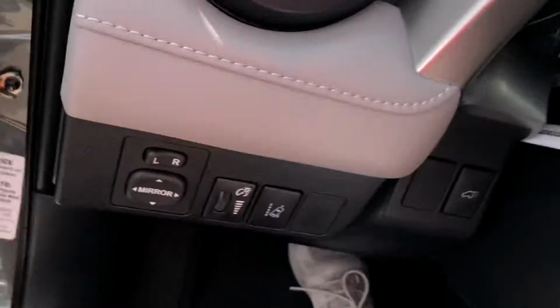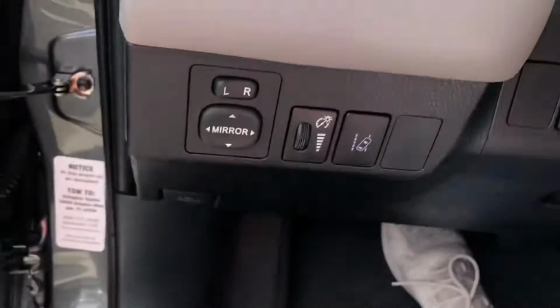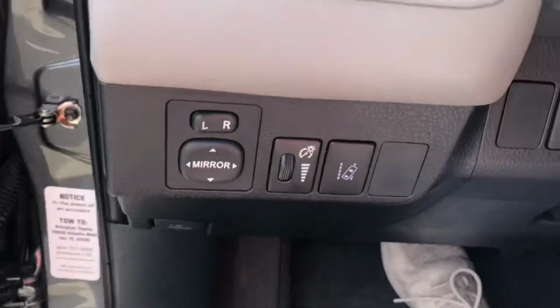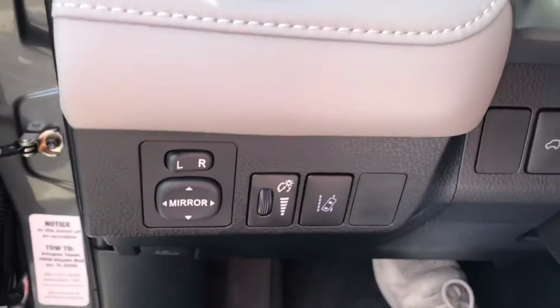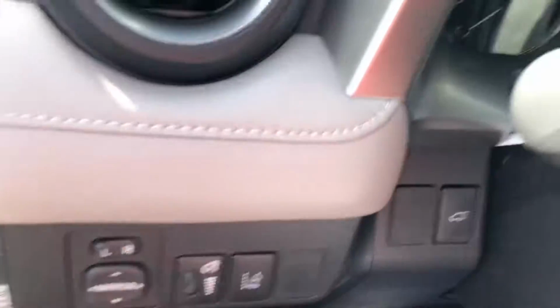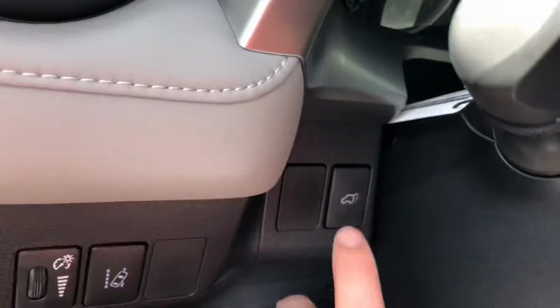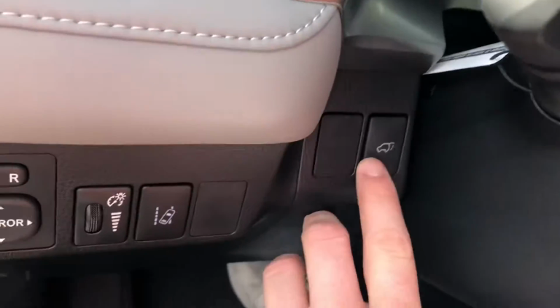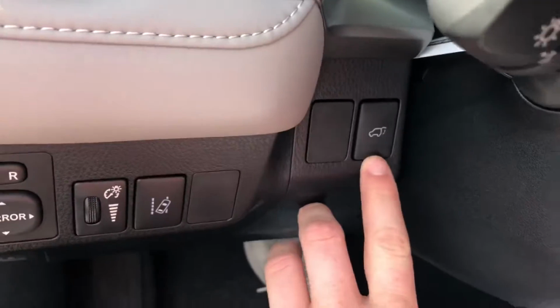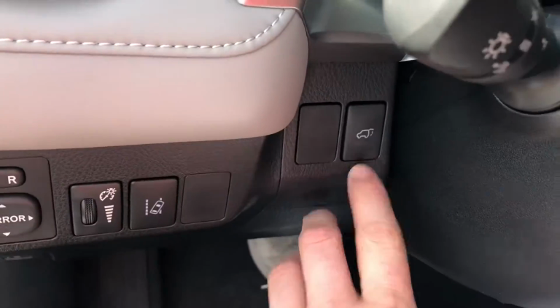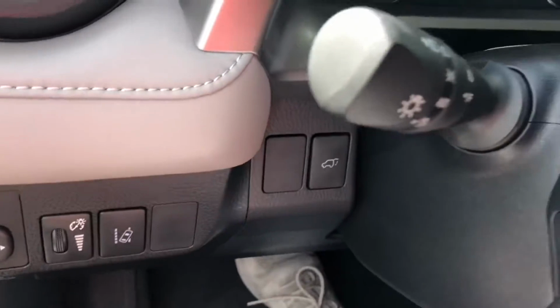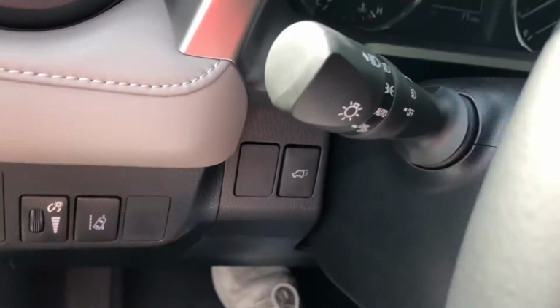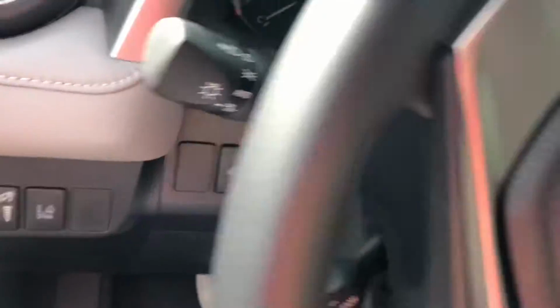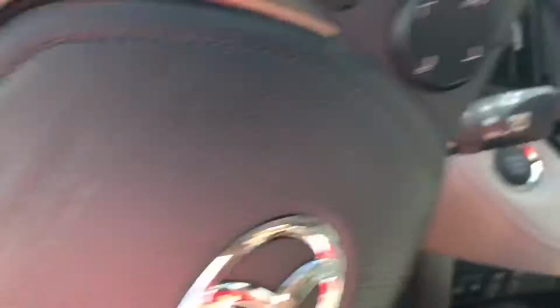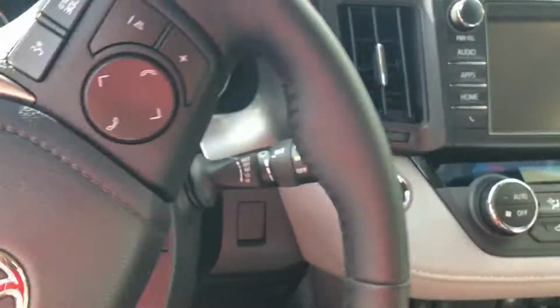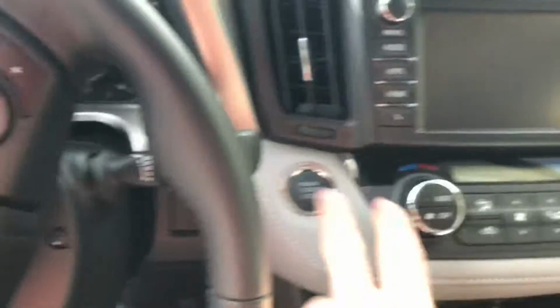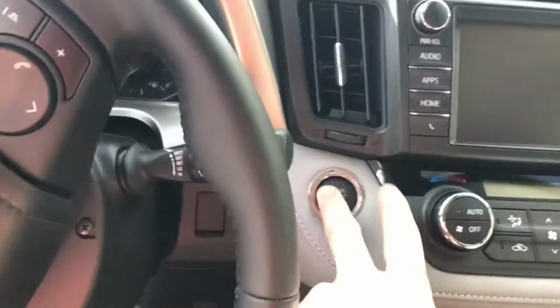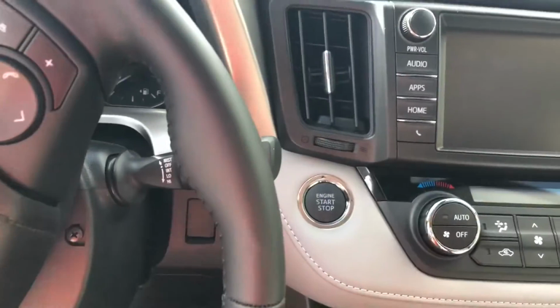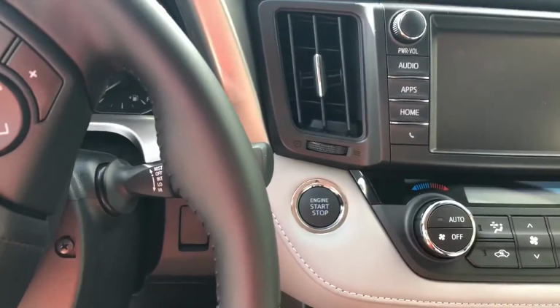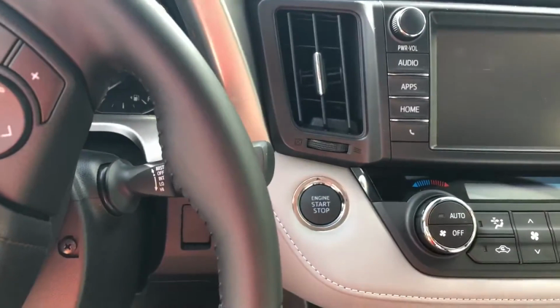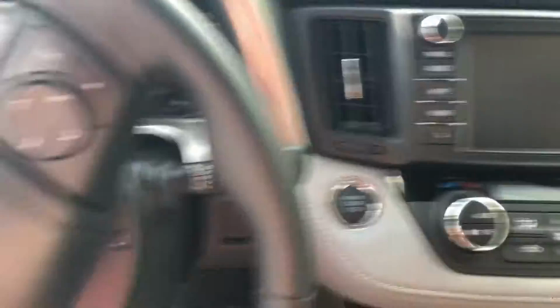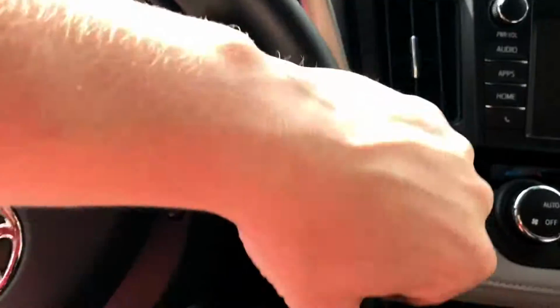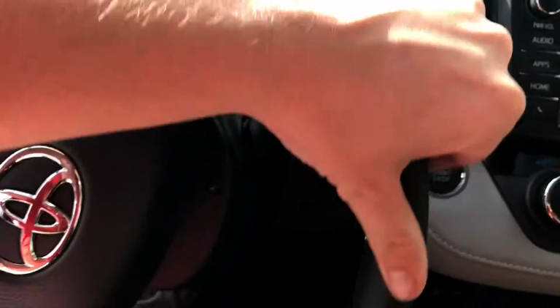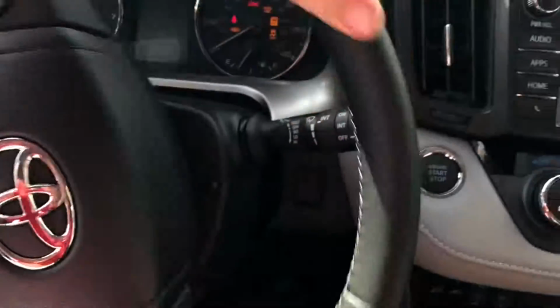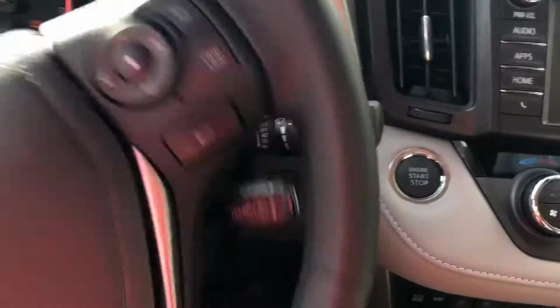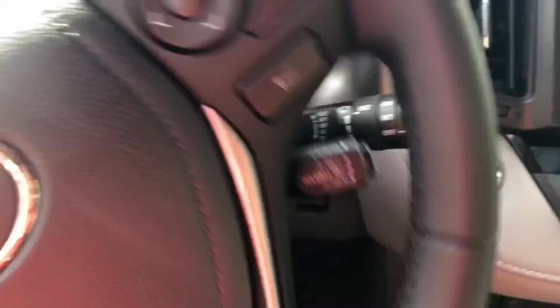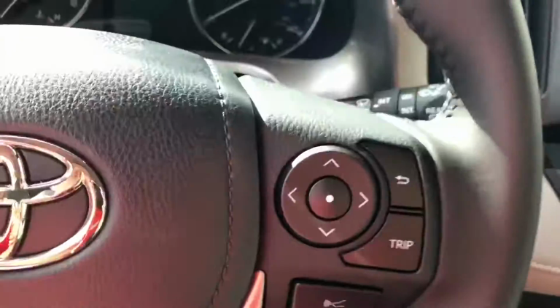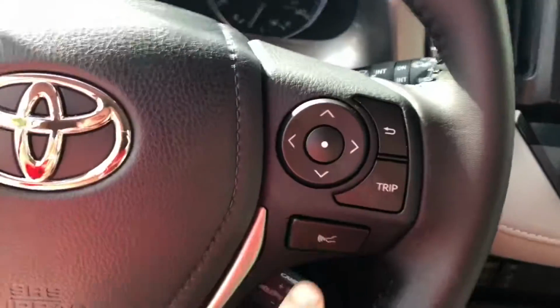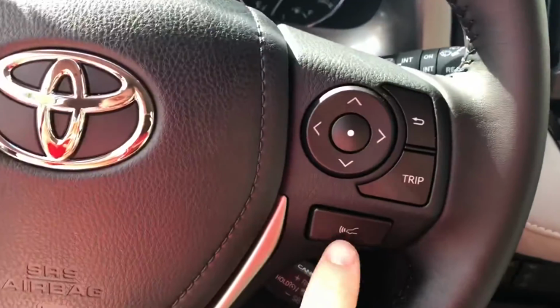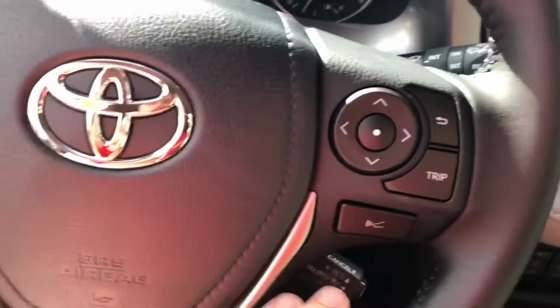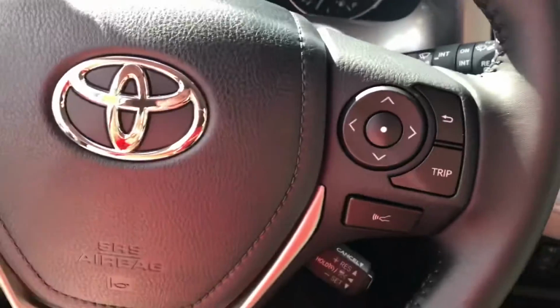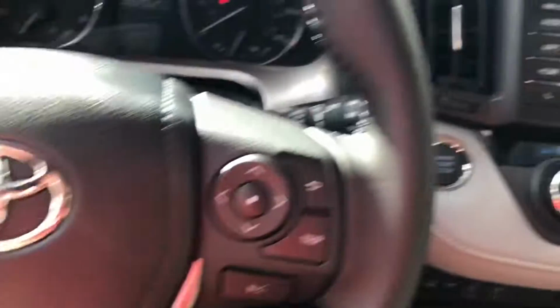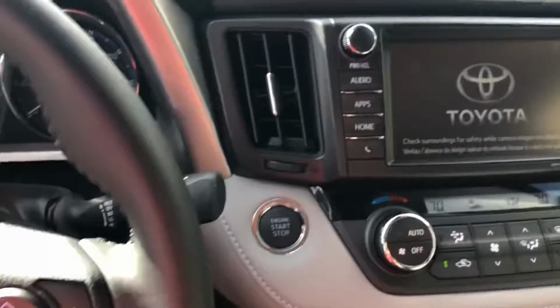Got your lane departure alert here, your automatic power lift gate. Got your push to start. Dynamic radar cruise control, of course.